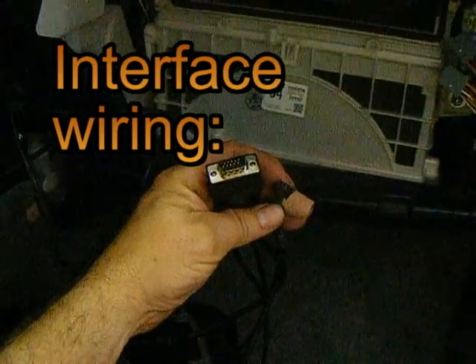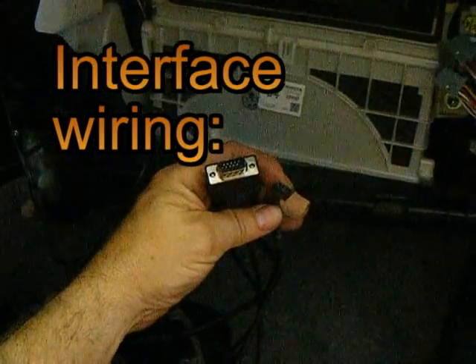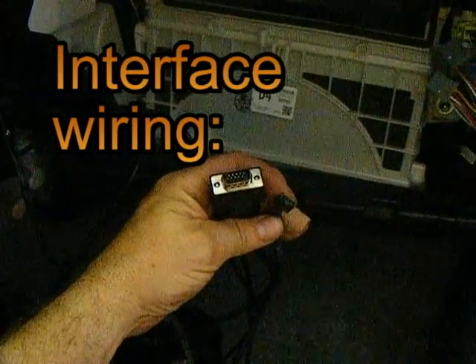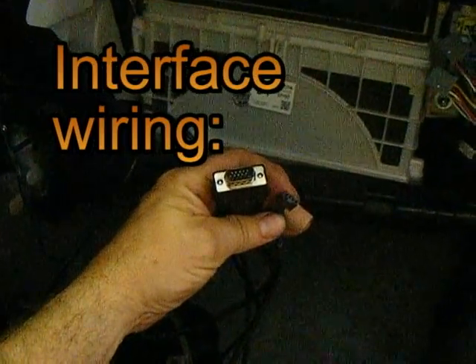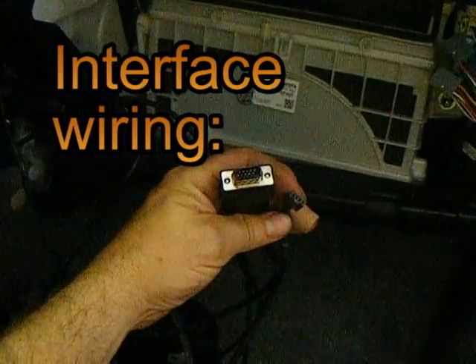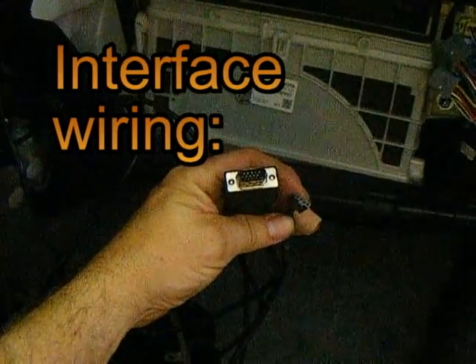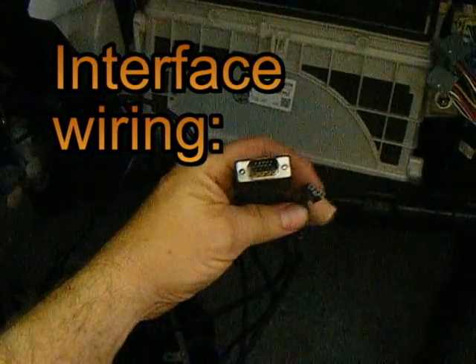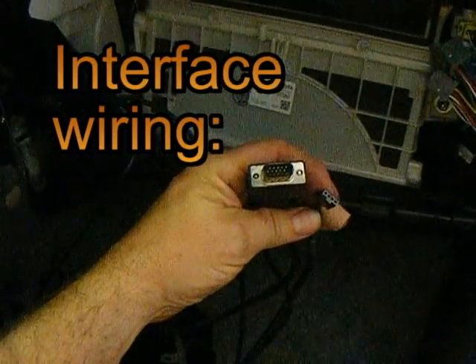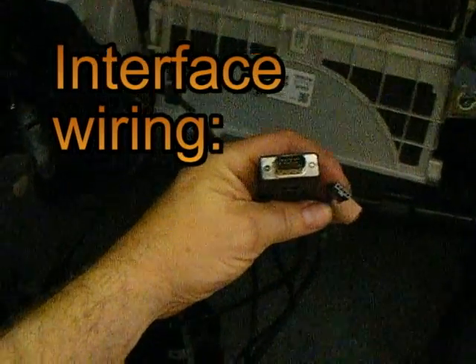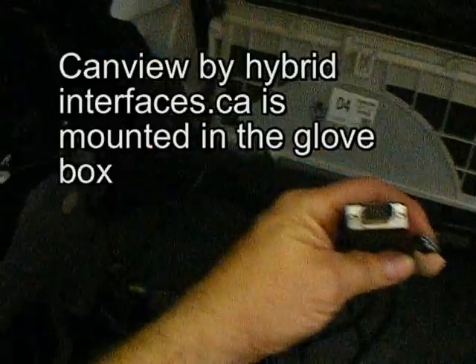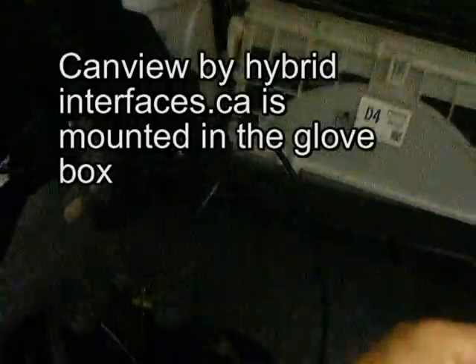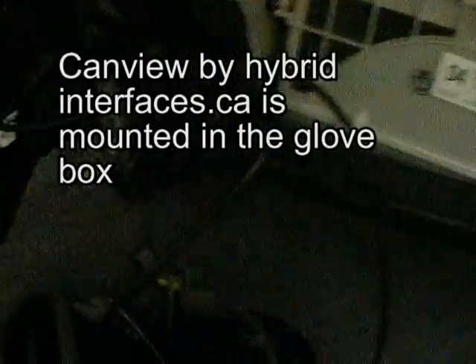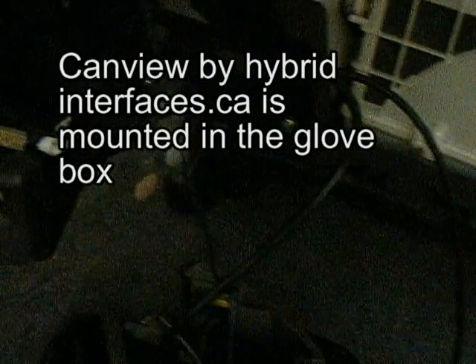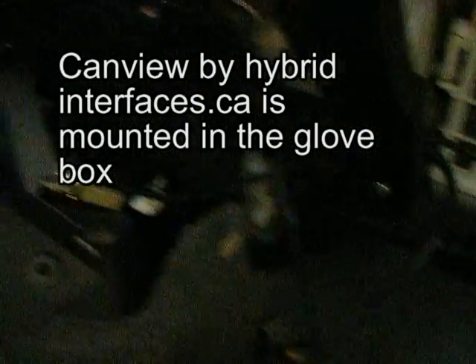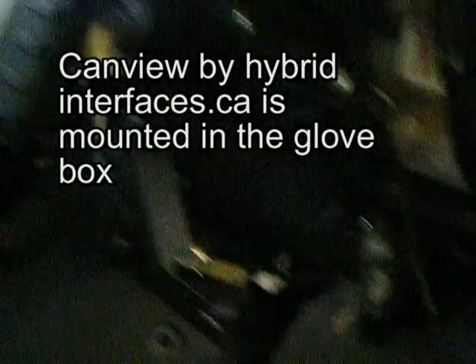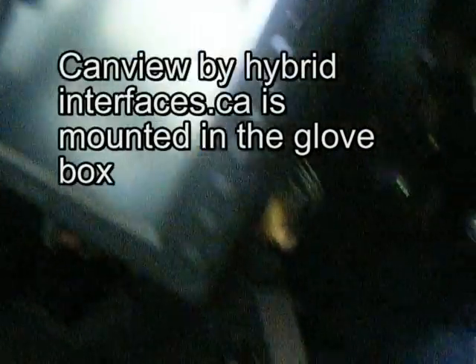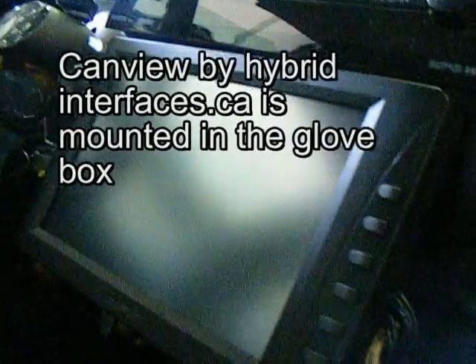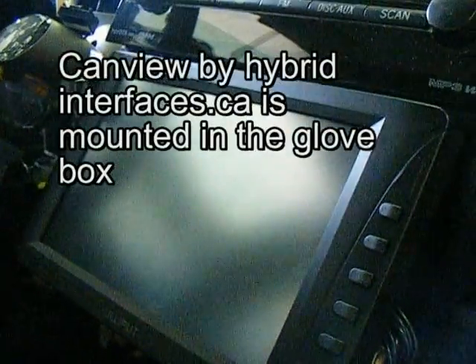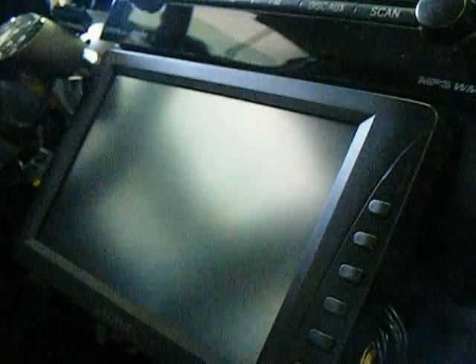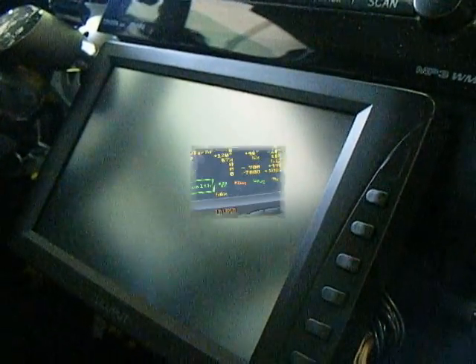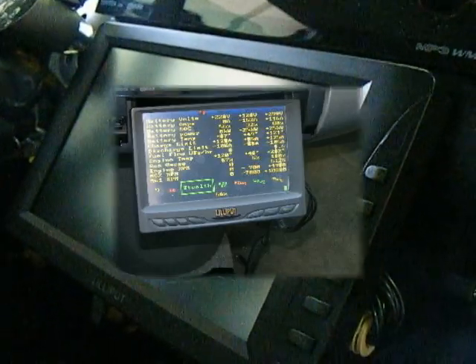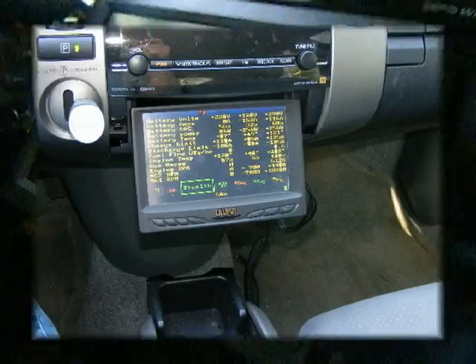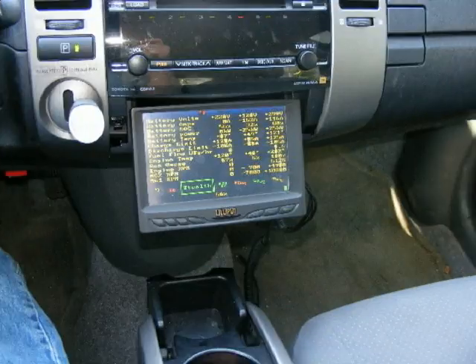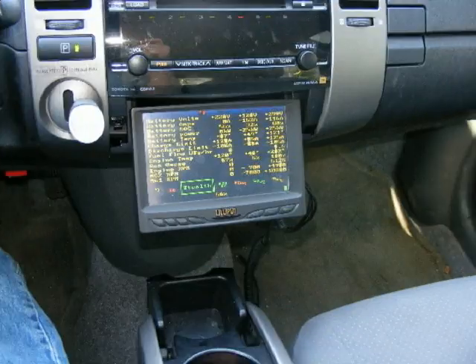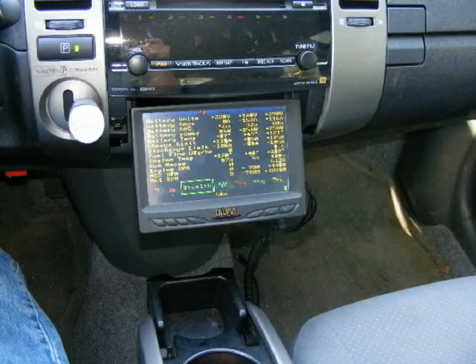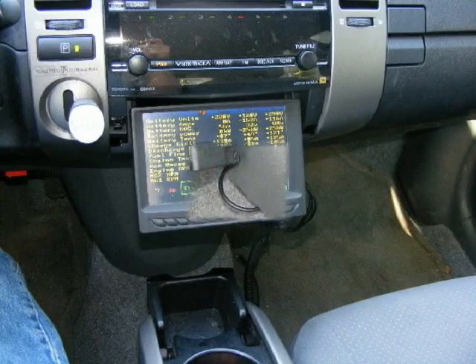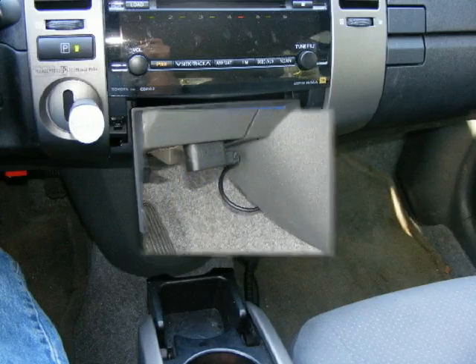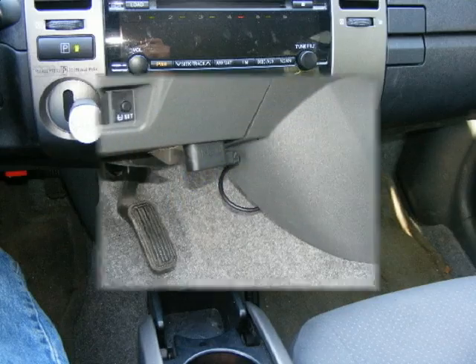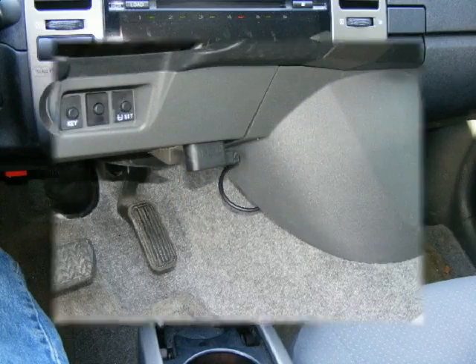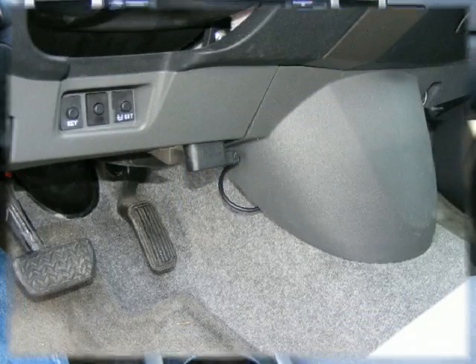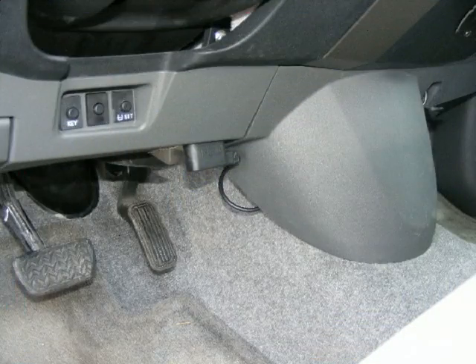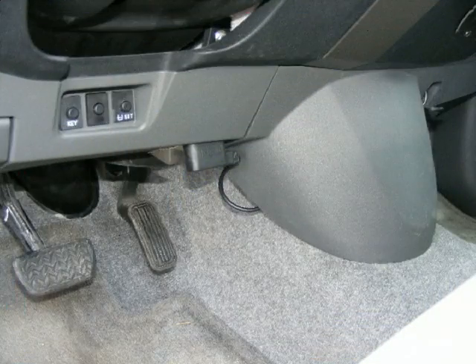These two cables go to CANVU. The big one runs from there to the display, and the small one goes to the OBD2 connector by the gas pedal.